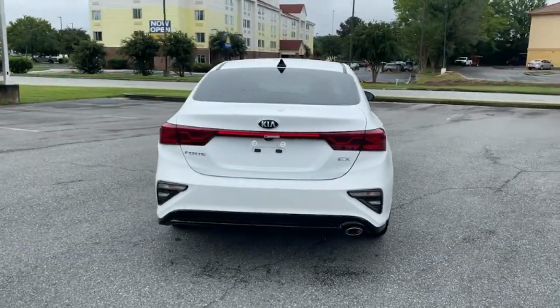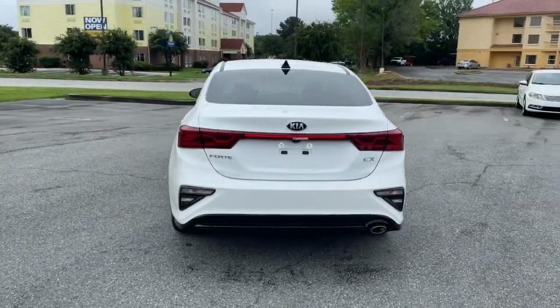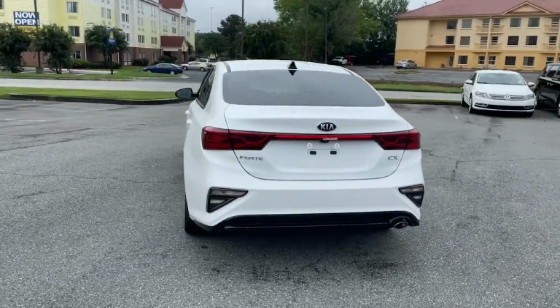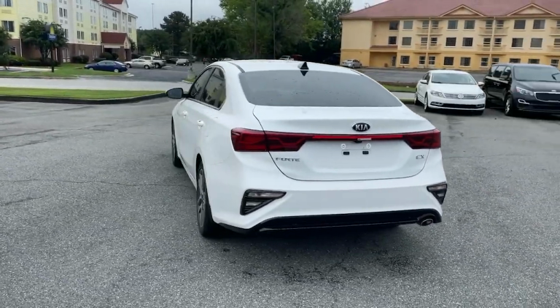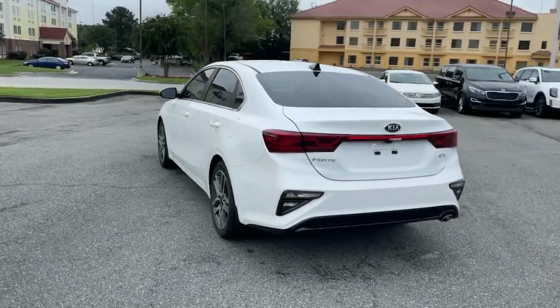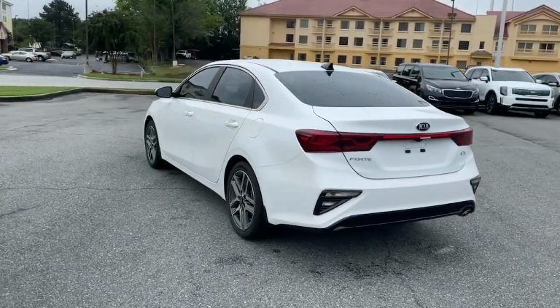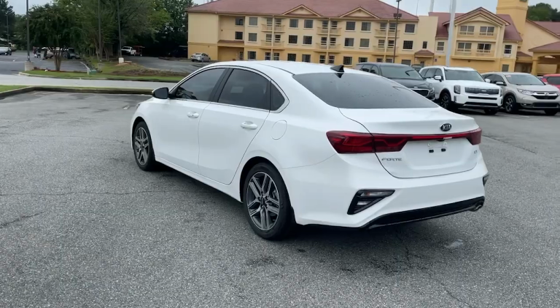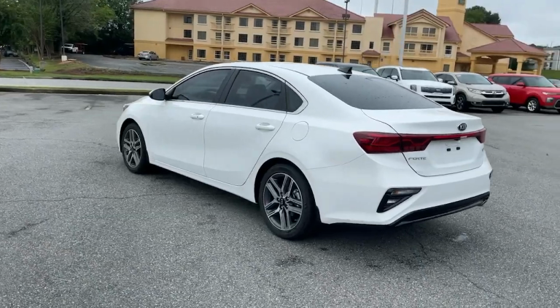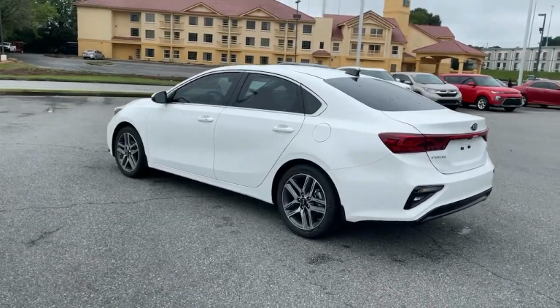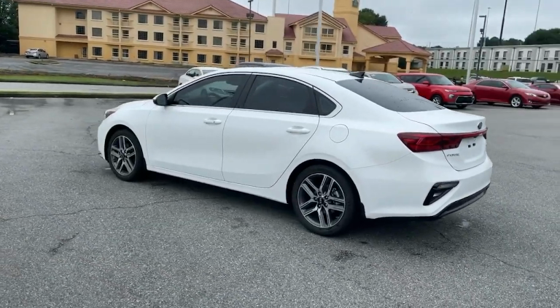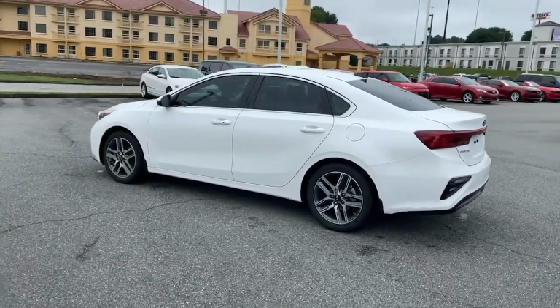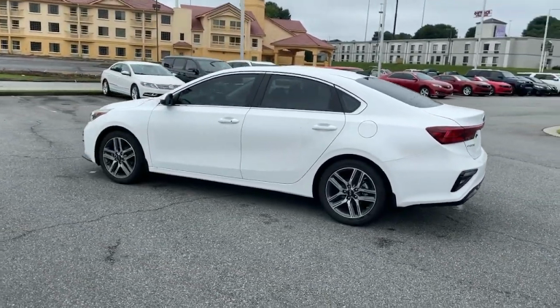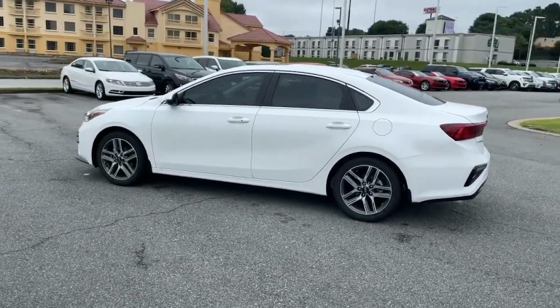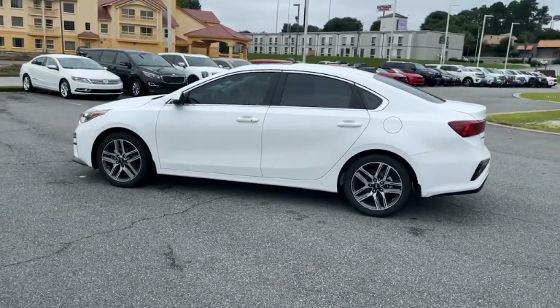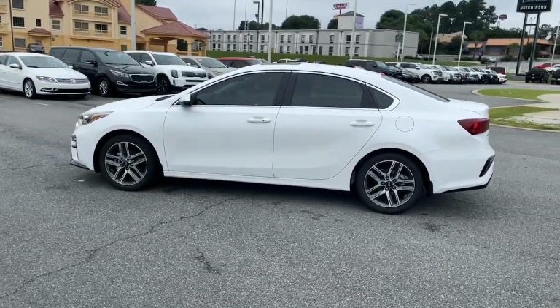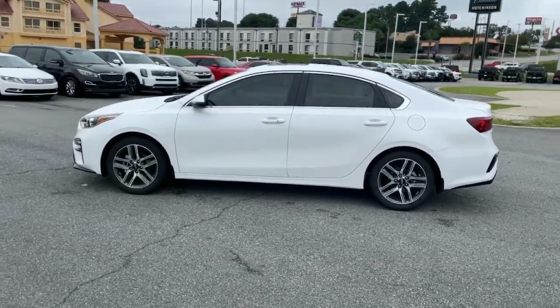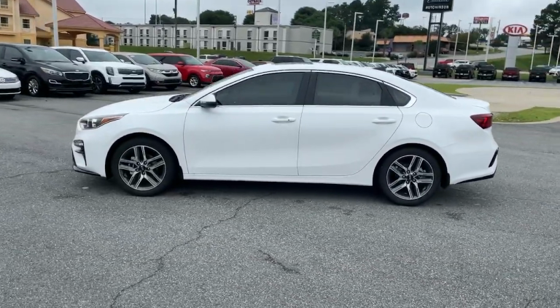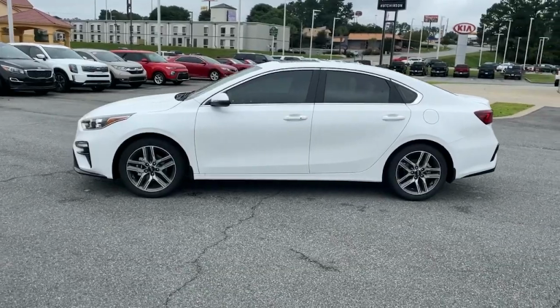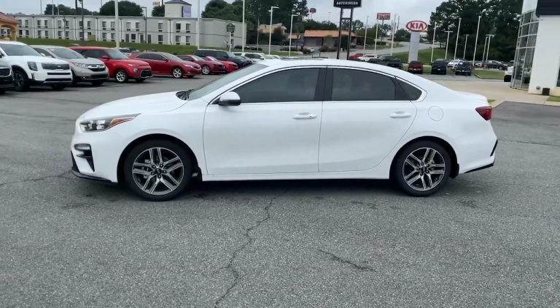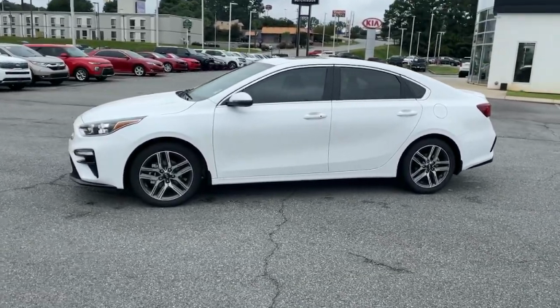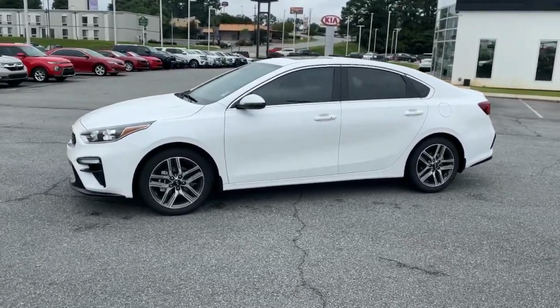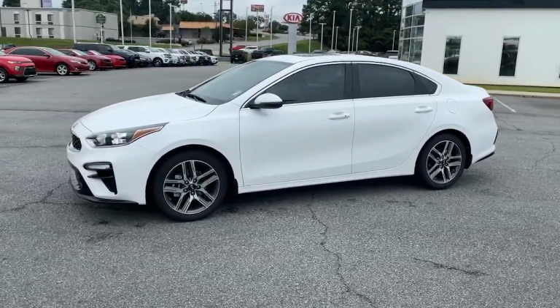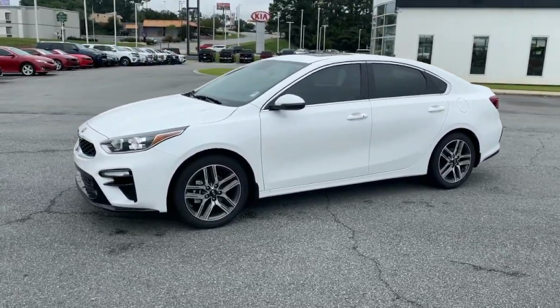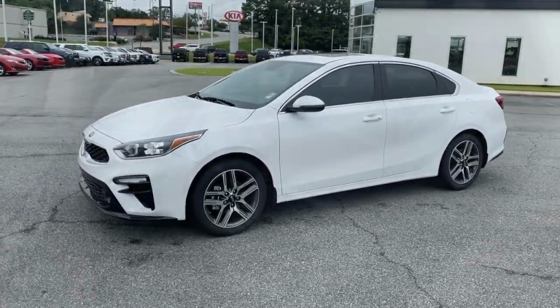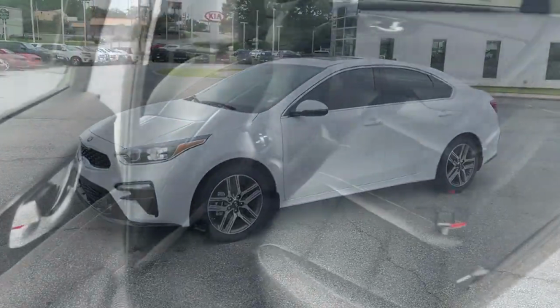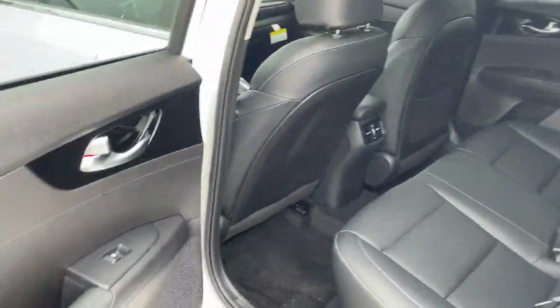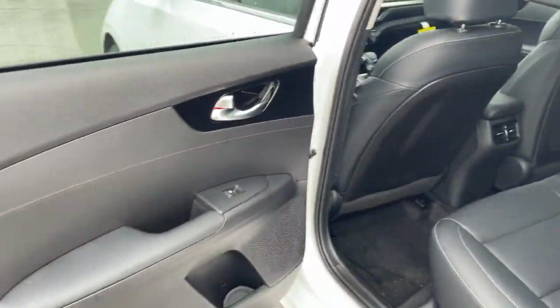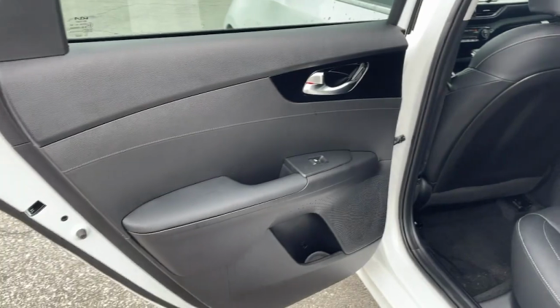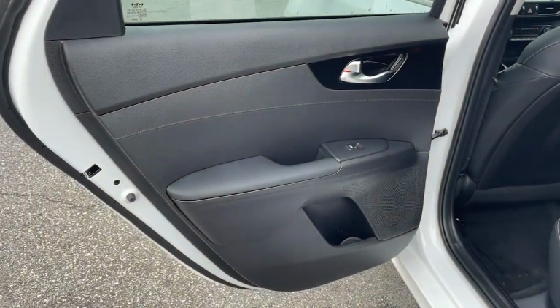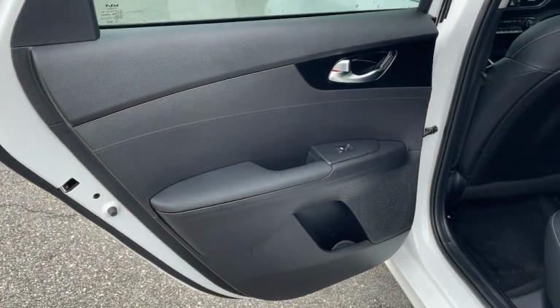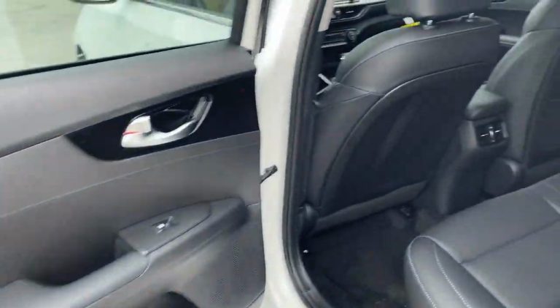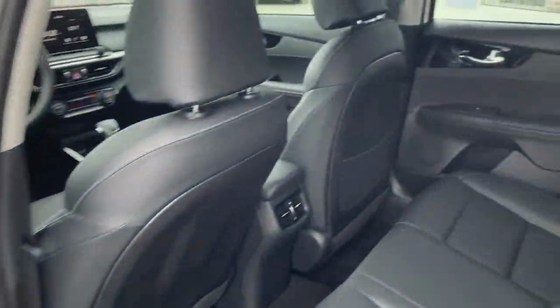This compact sedan helps you make the most out of every journey. These are just some of the great options this vehicle comes with: electronic stability control, trip computer, bucket seats, power windows, four-wheel disc brakes, and power steering.